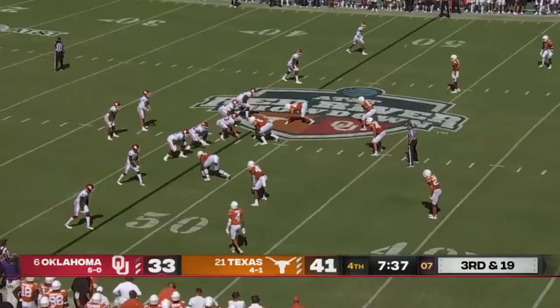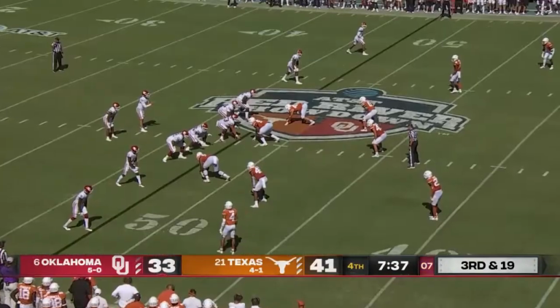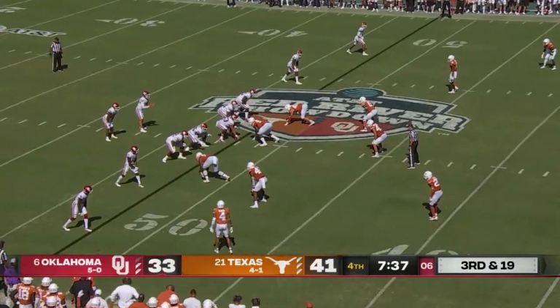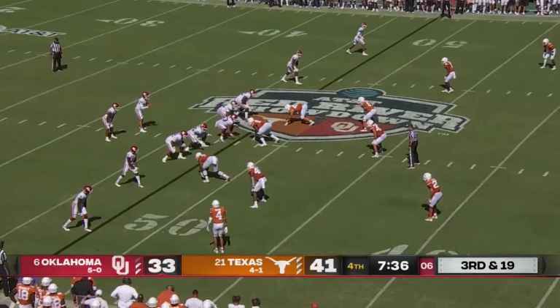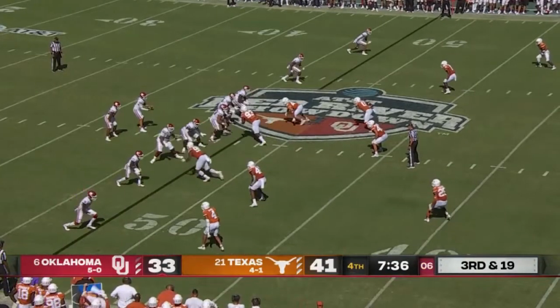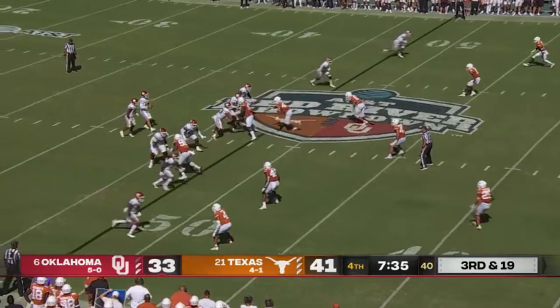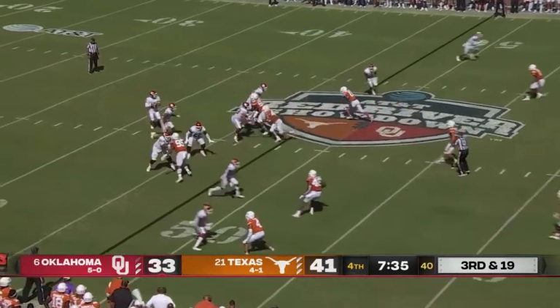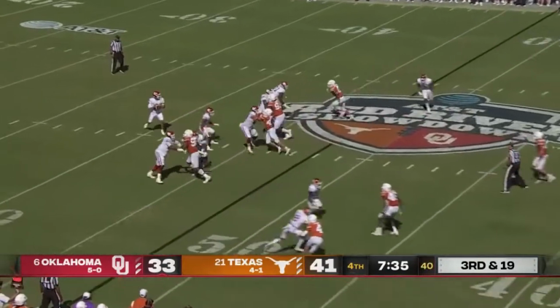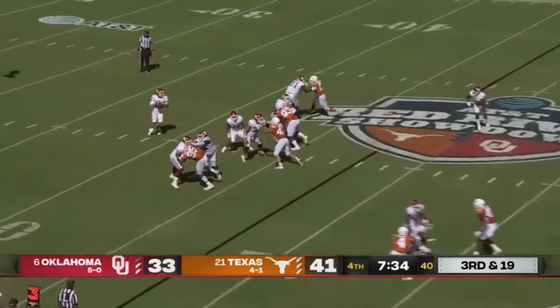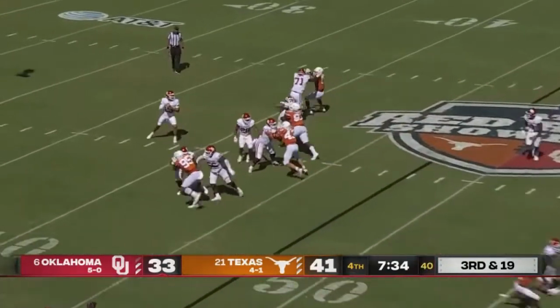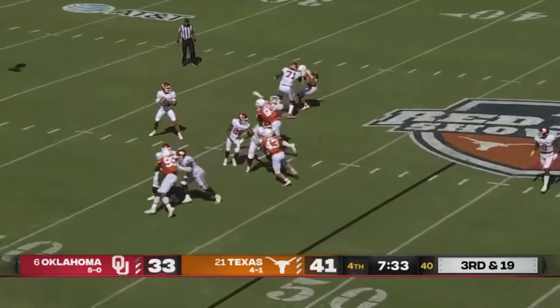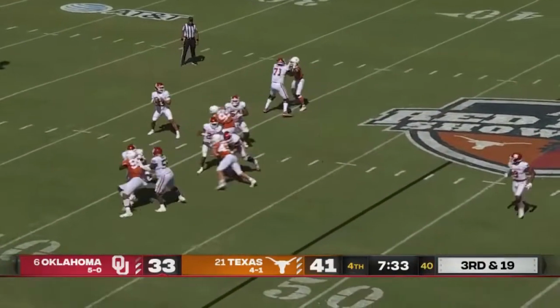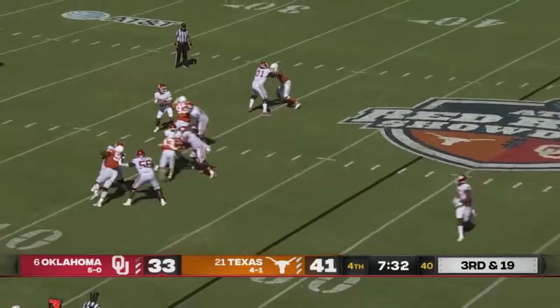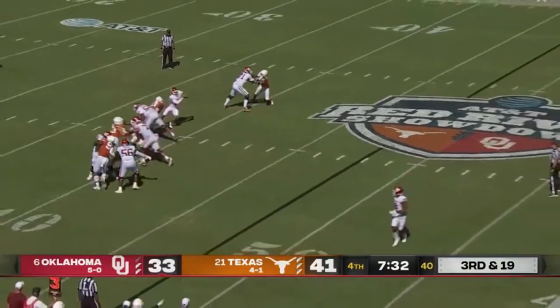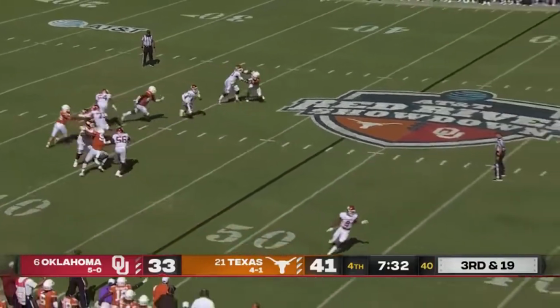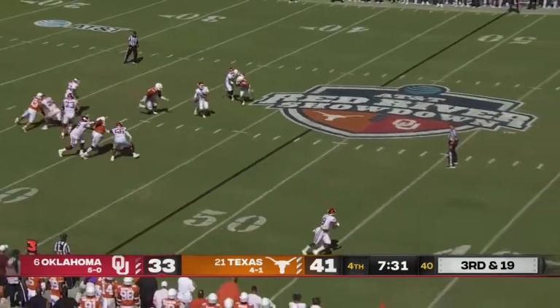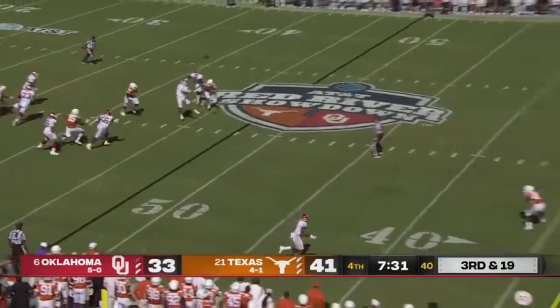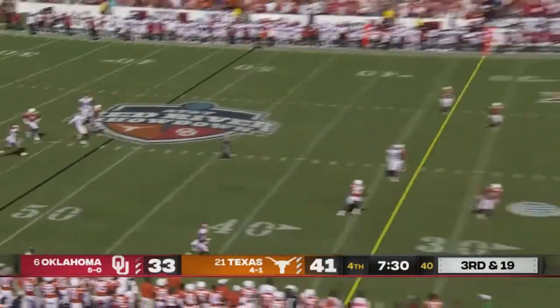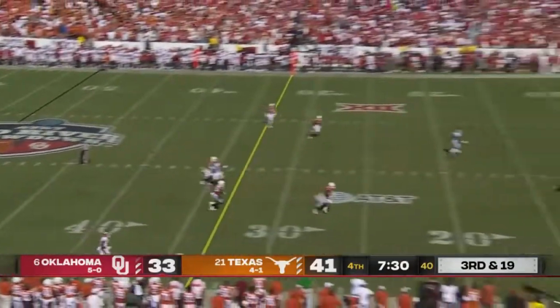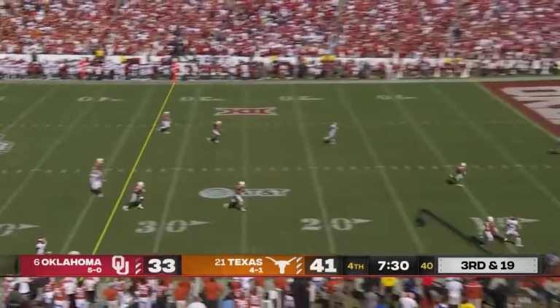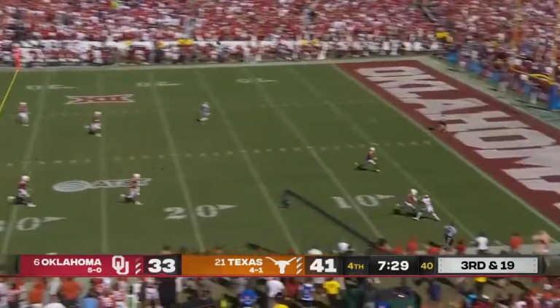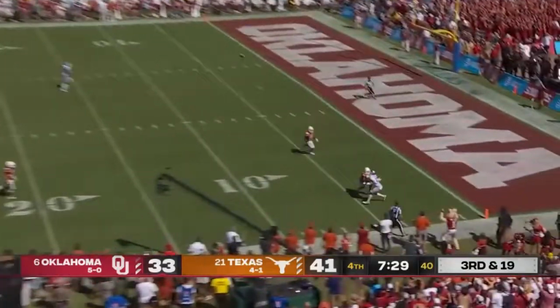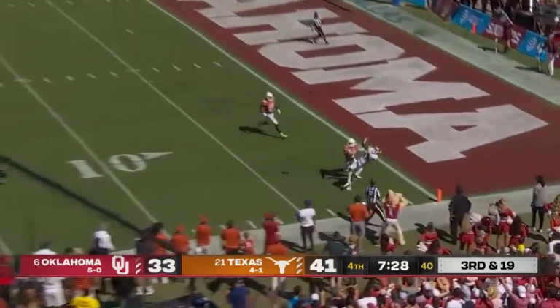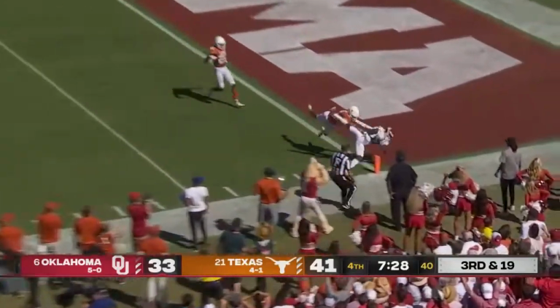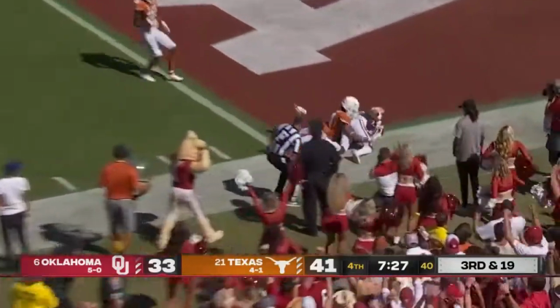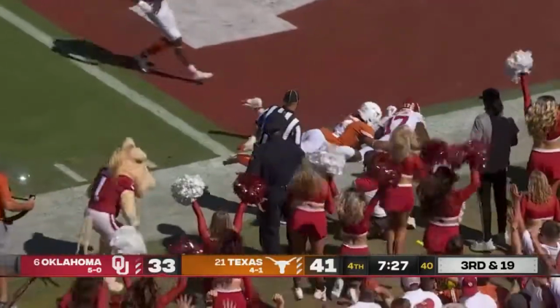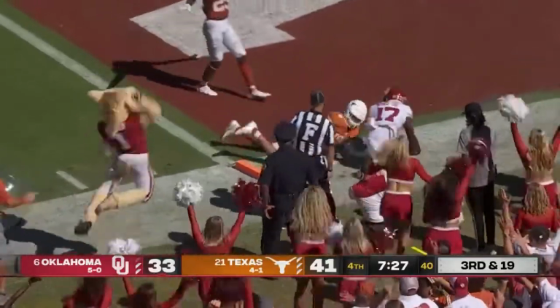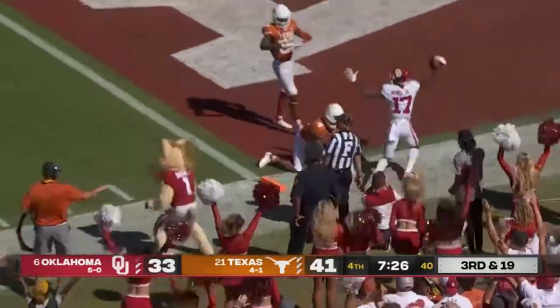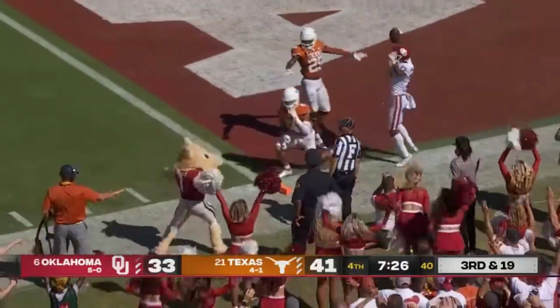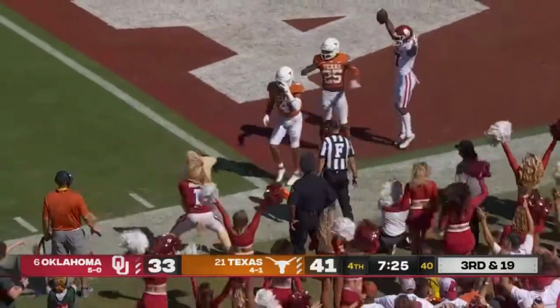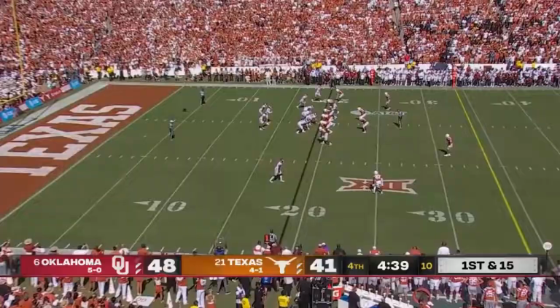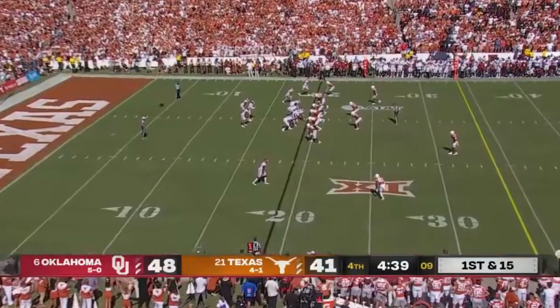Longhorn defense spread out. Brooks is the back. Williams has plenty of time, steps up, launches downfield for Mims — diving catch! First down.